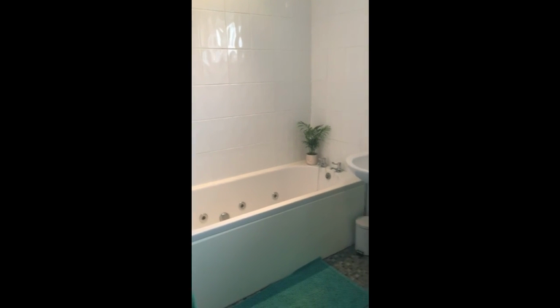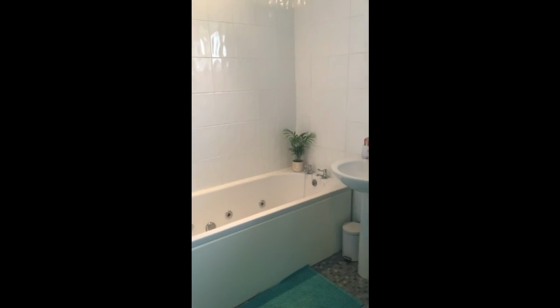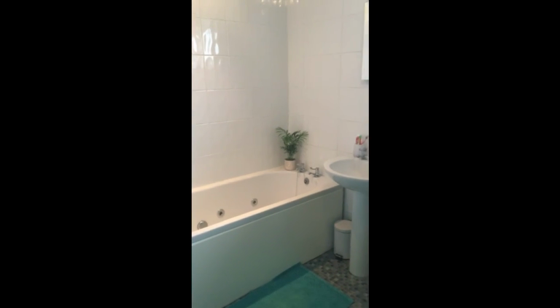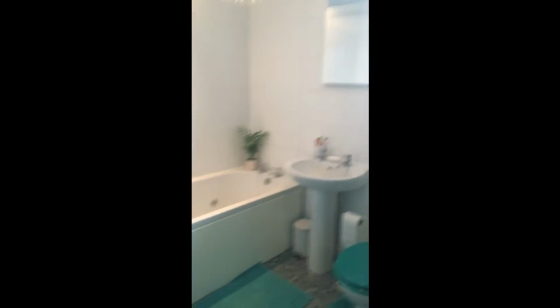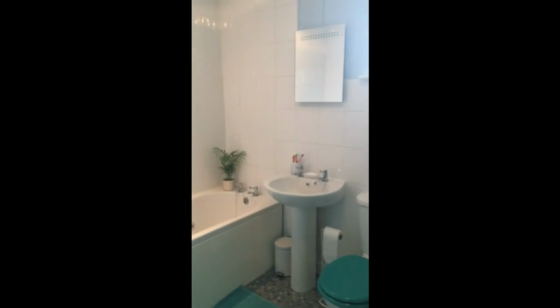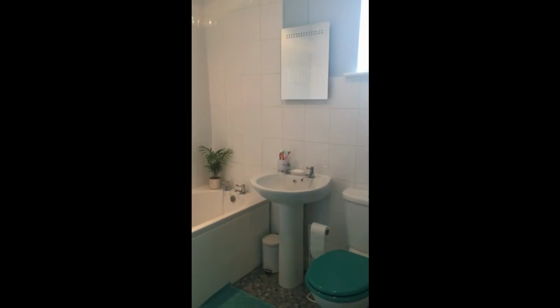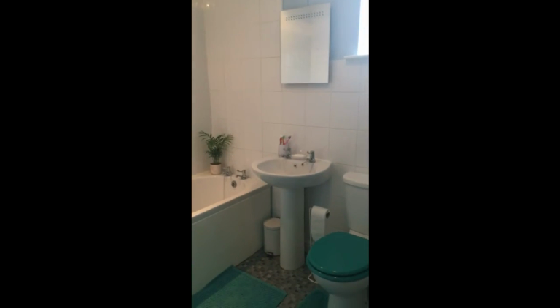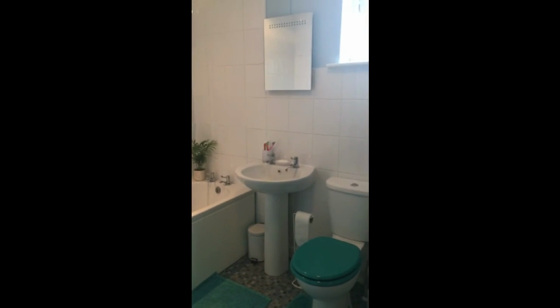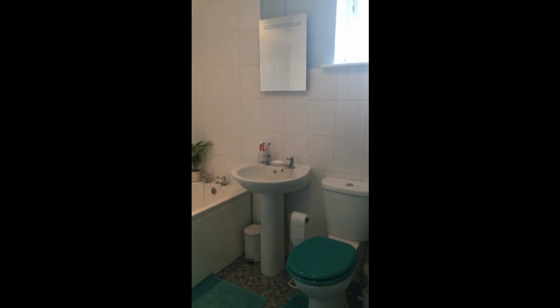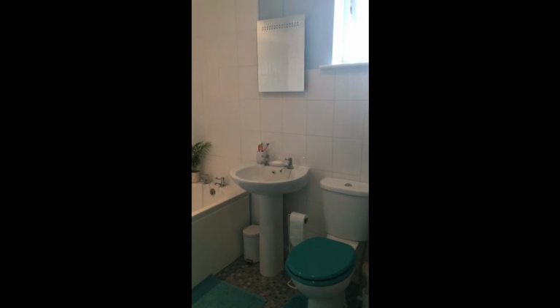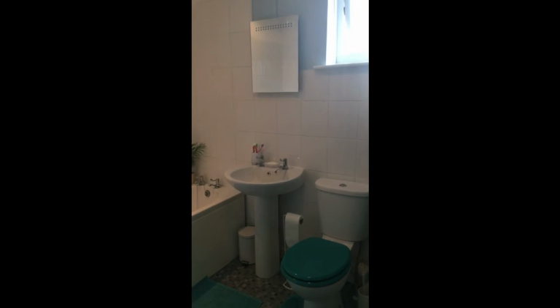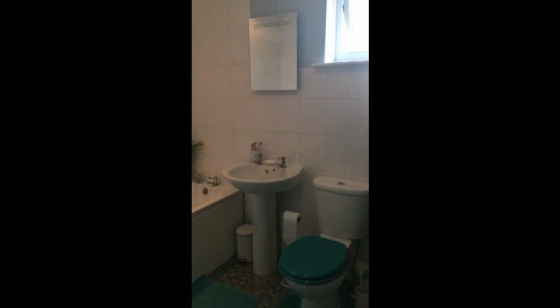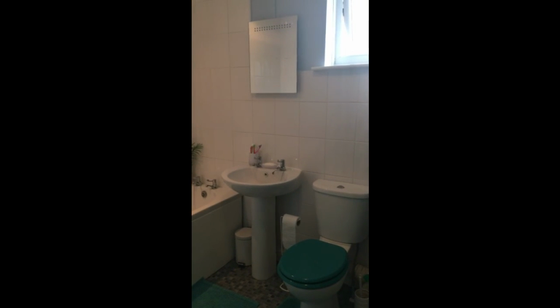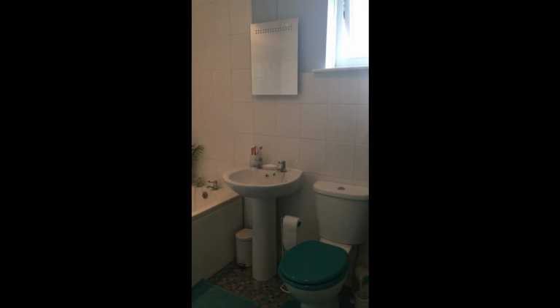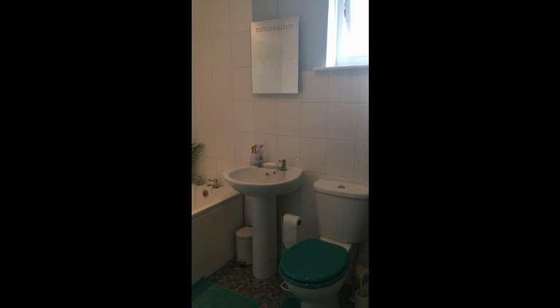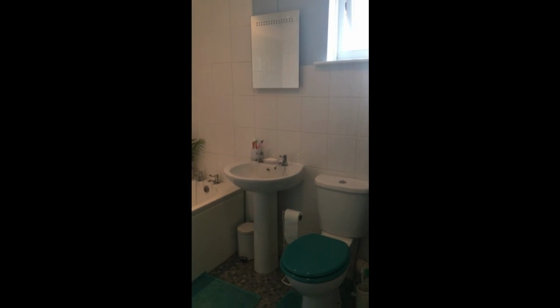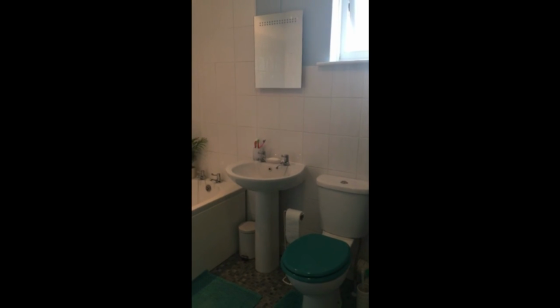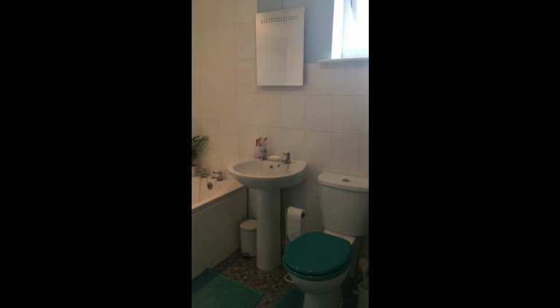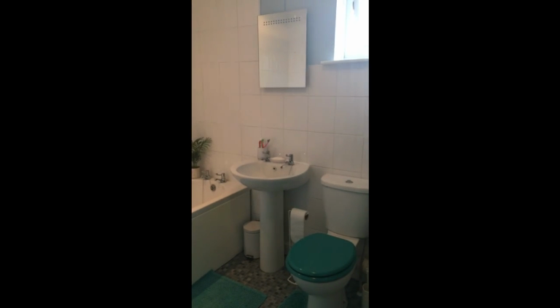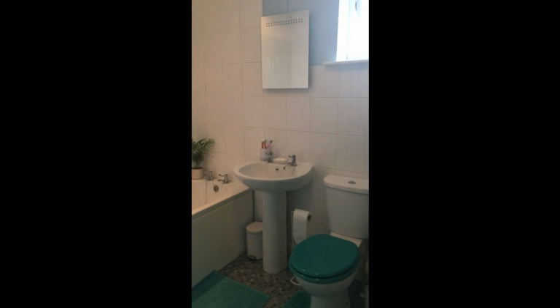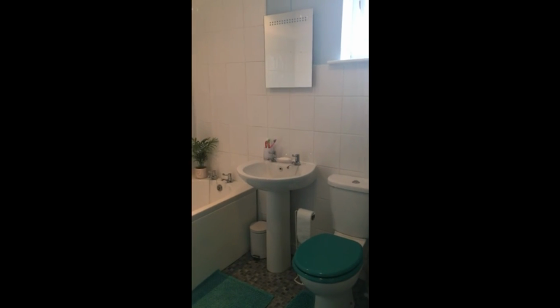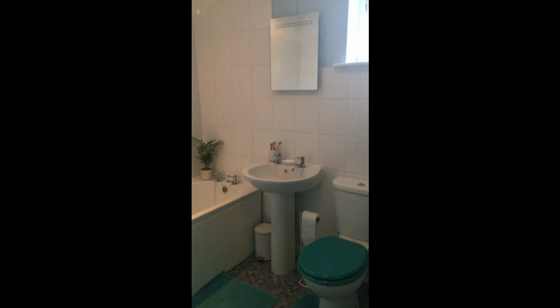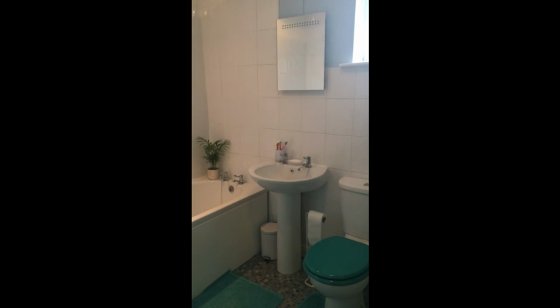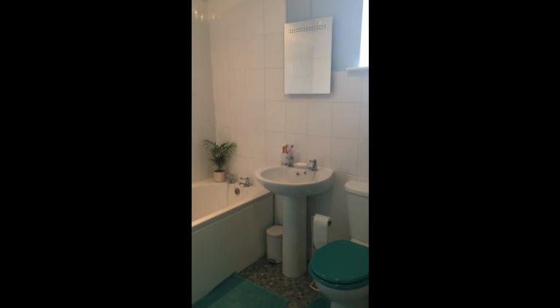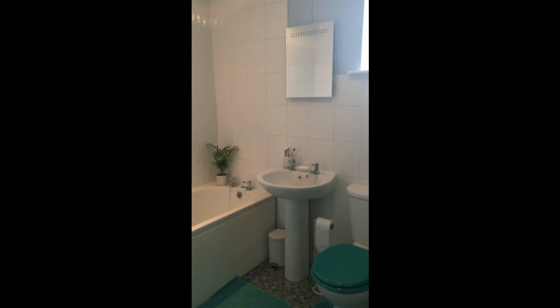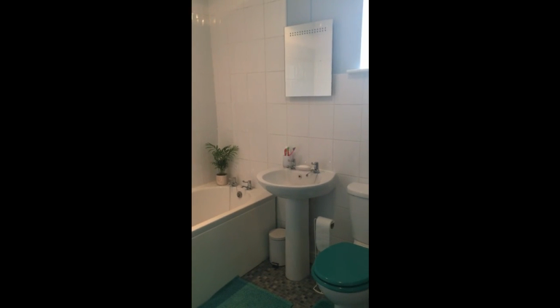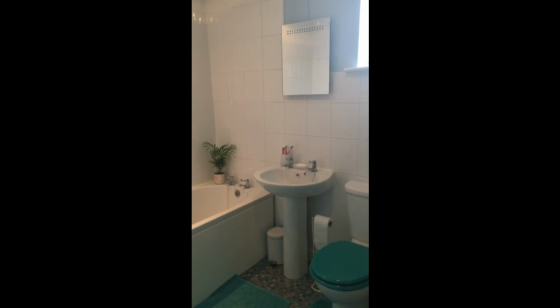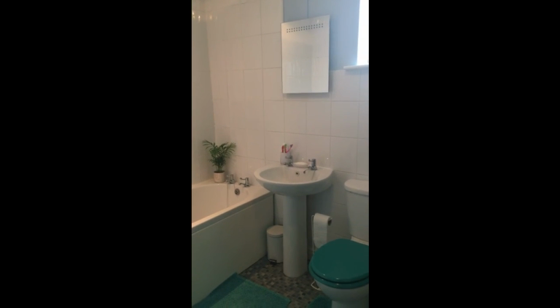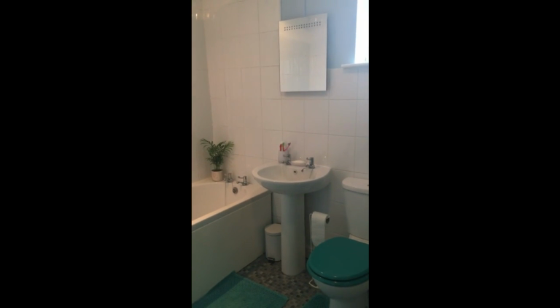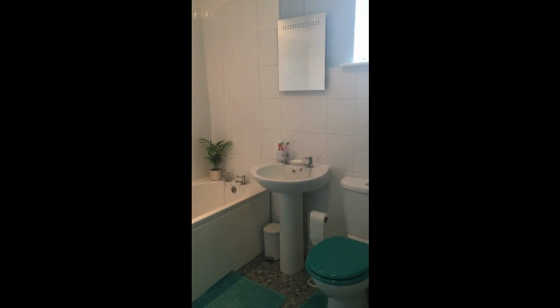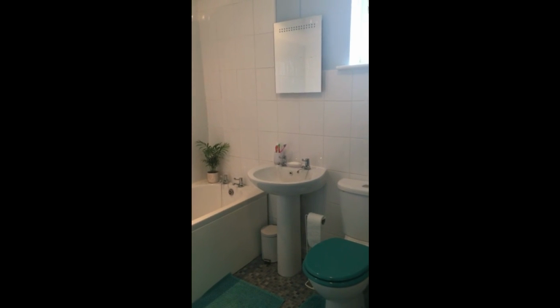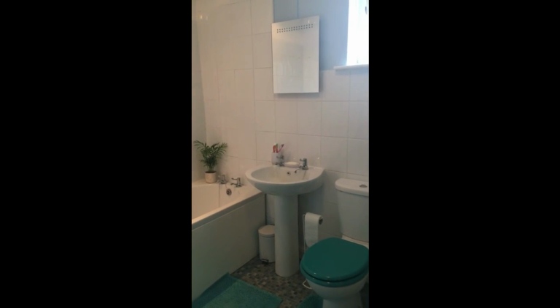So this property on Stowey Road deserves to be on your viewing list. So give me a call — Mandy at Hunters, 01934 834446. See you soon.